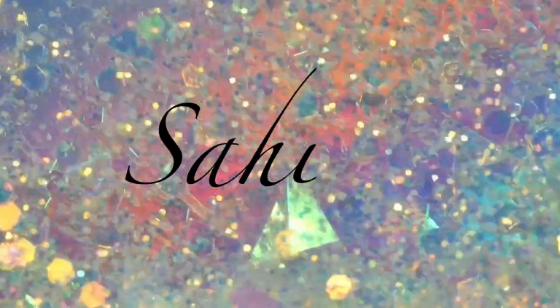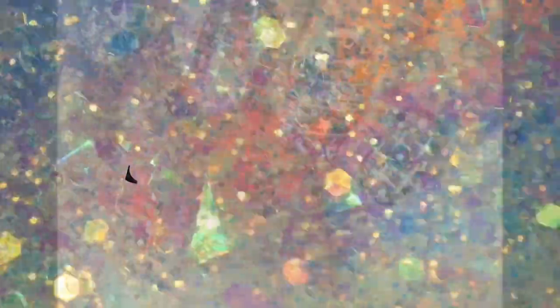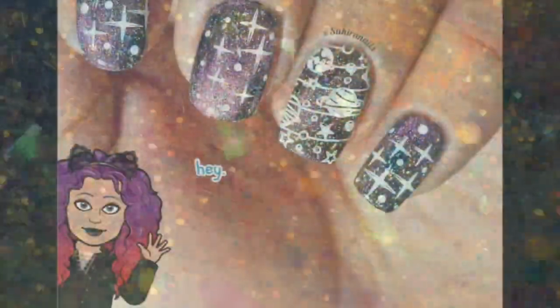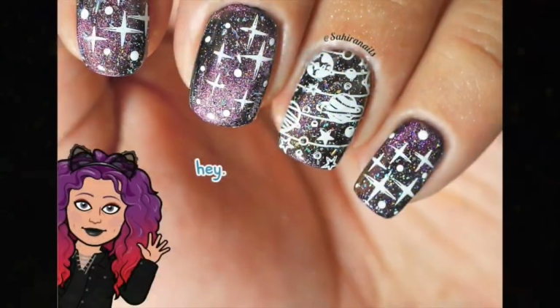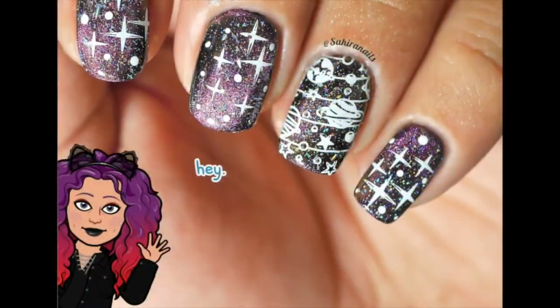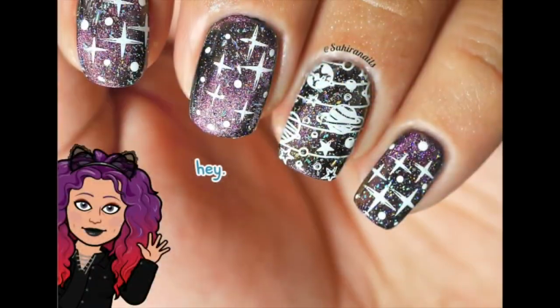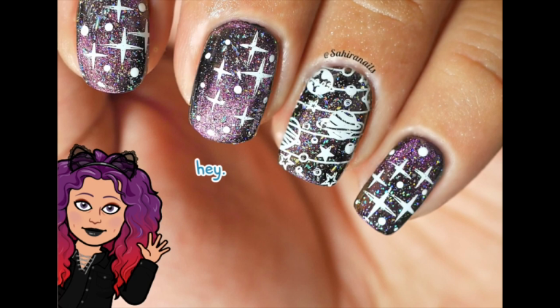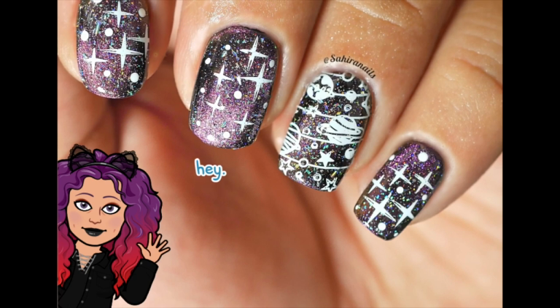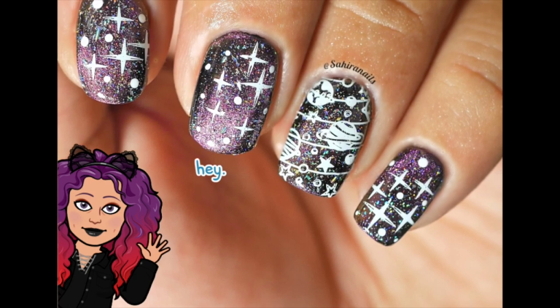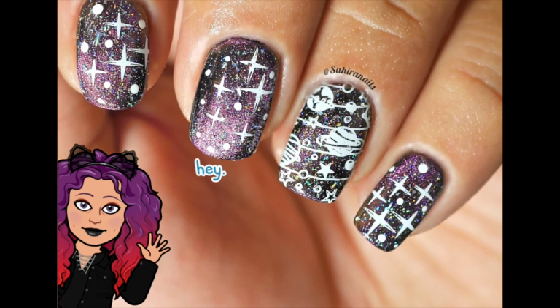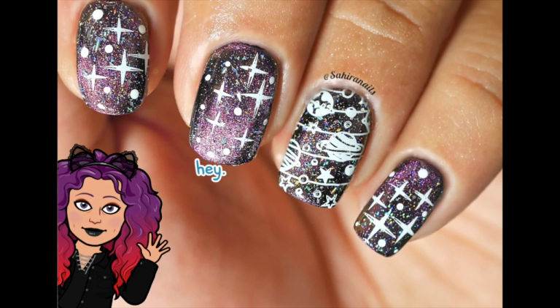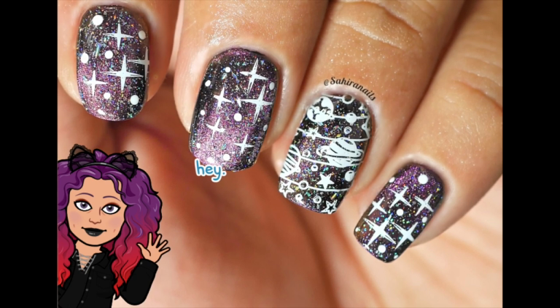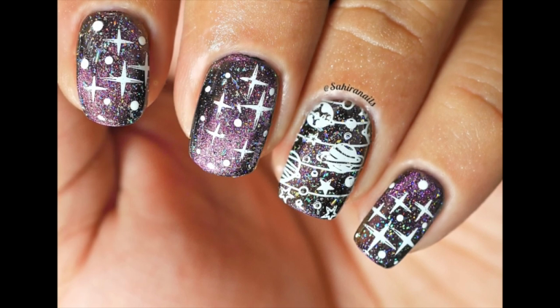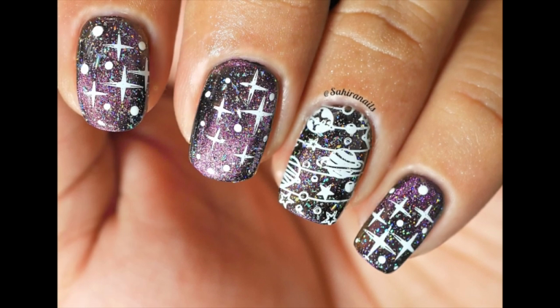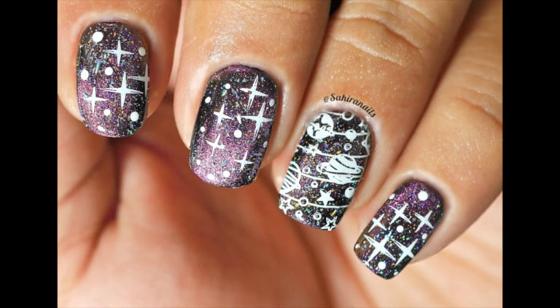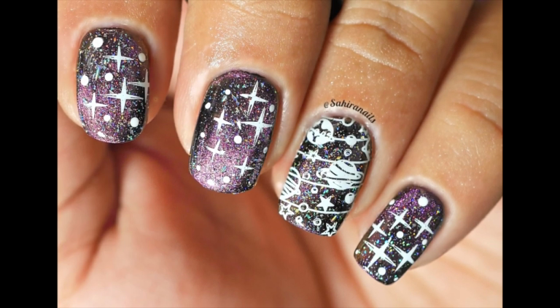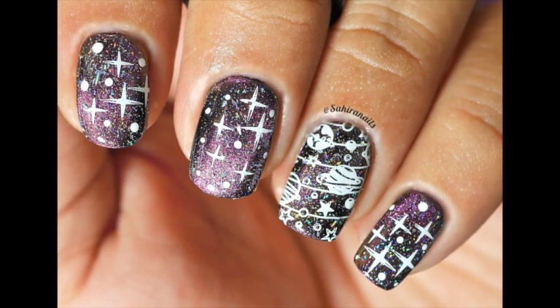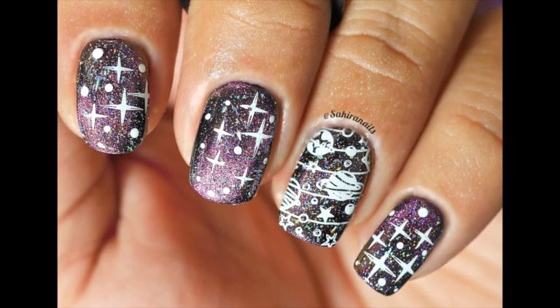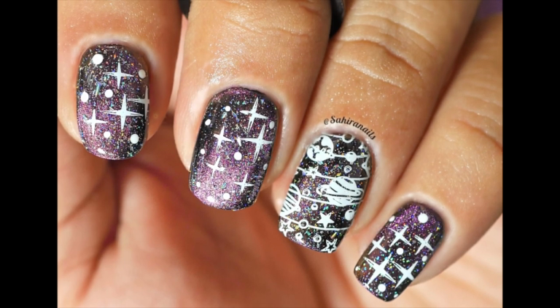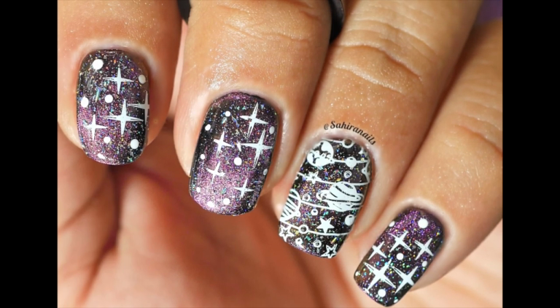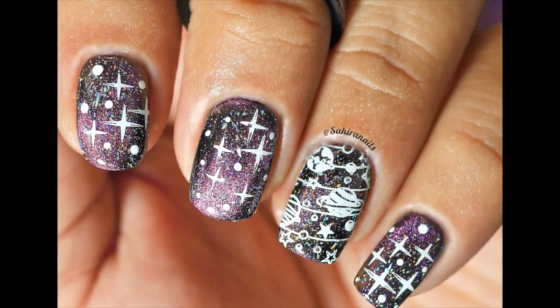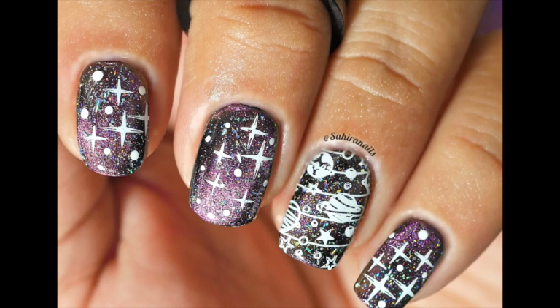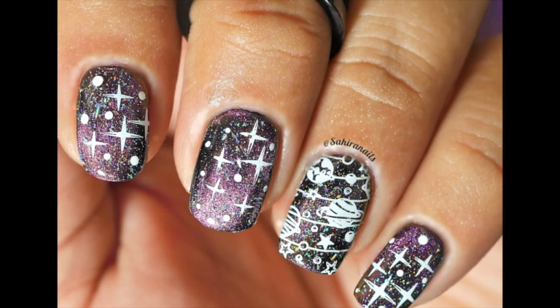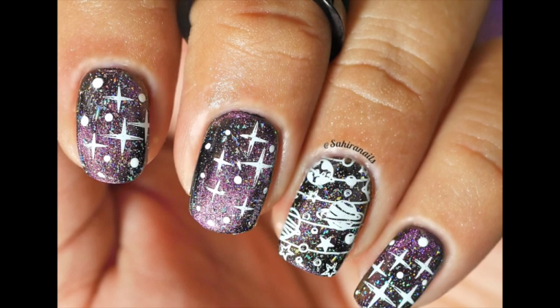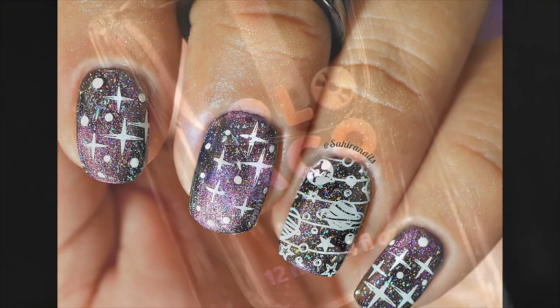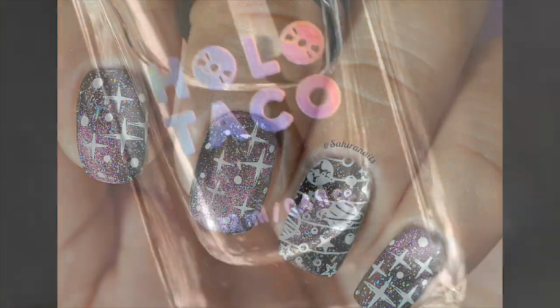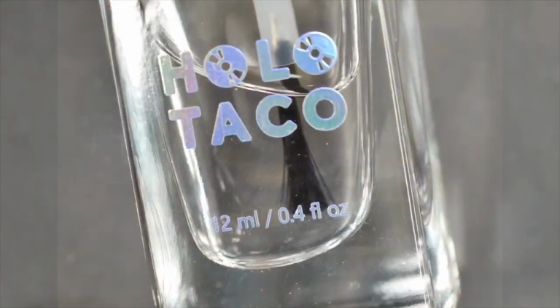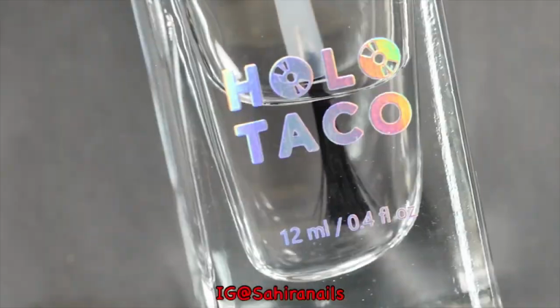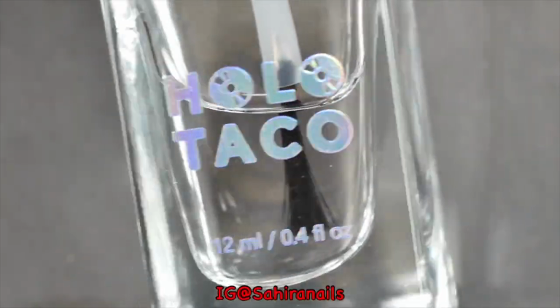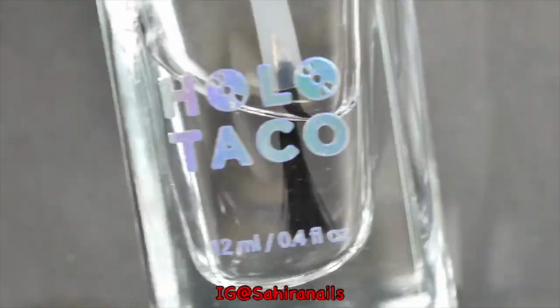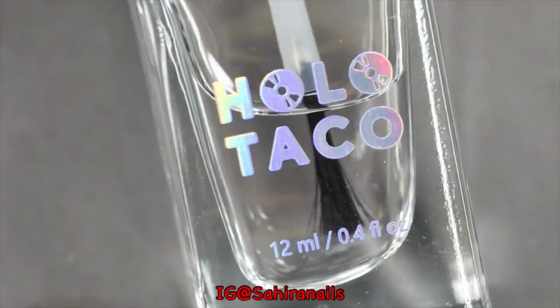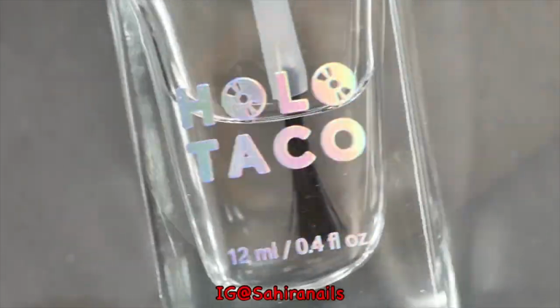Hey, what's up nail art addicts! This is Hailey and welcome back to my channel Sahira. In this video I'm gonna show you how I did these galaxy nails, so keep on watching.